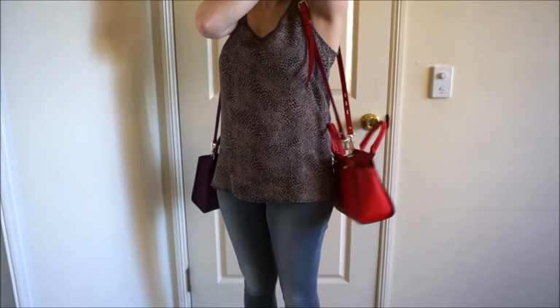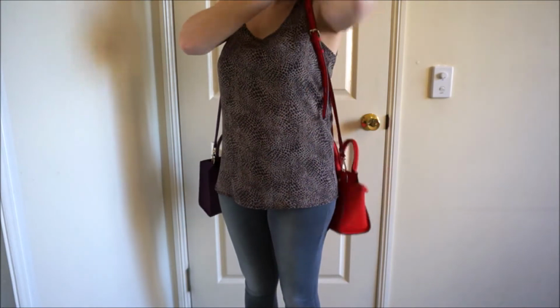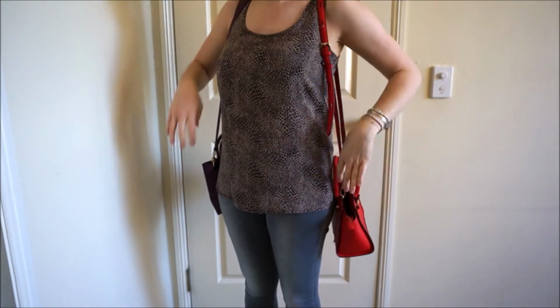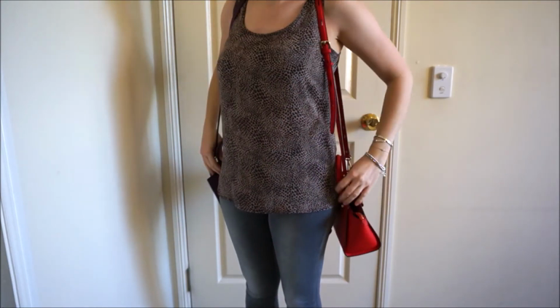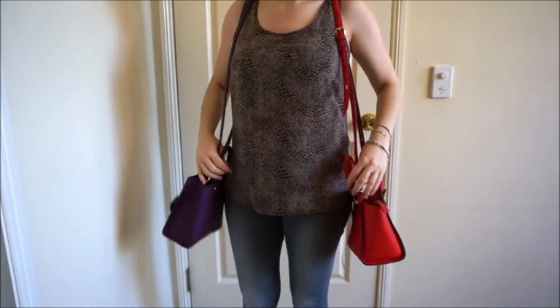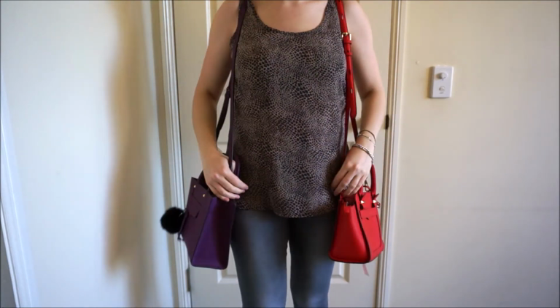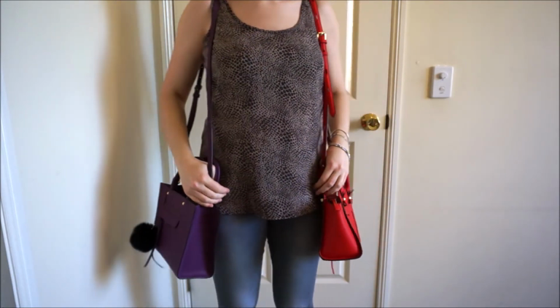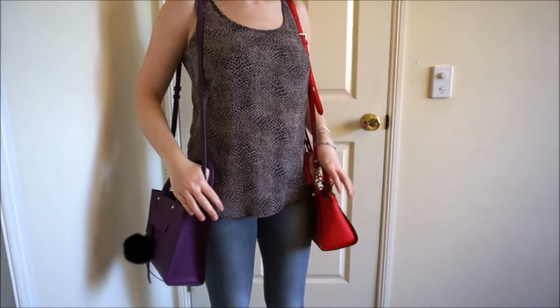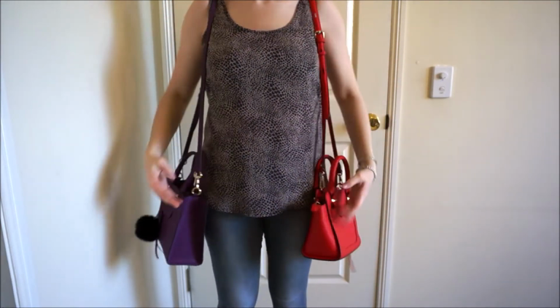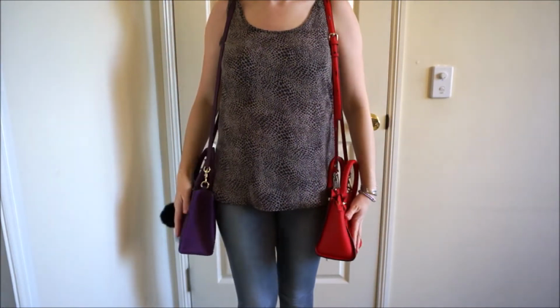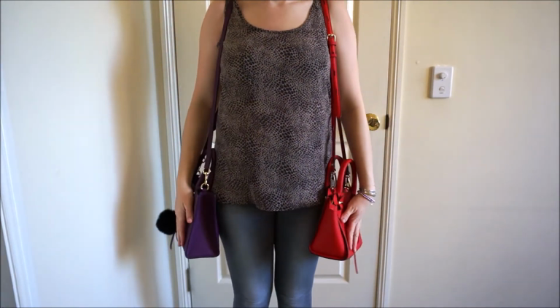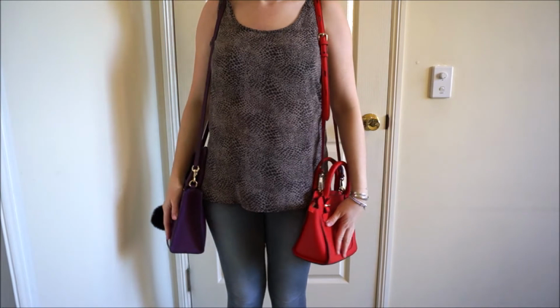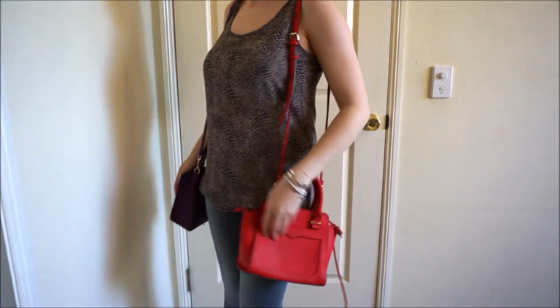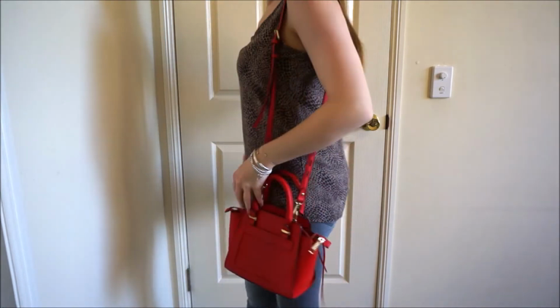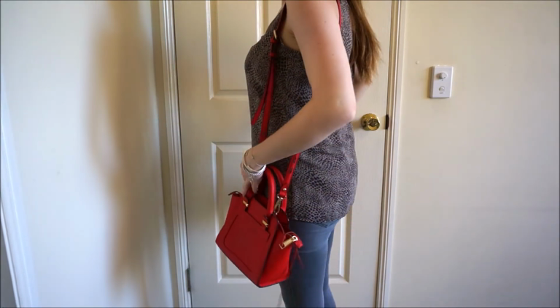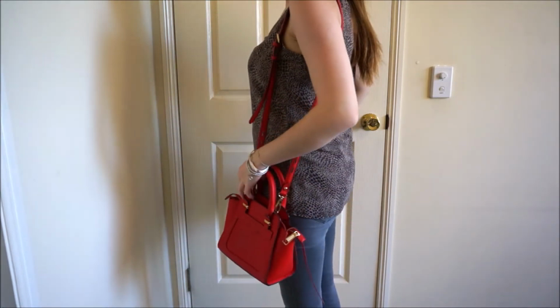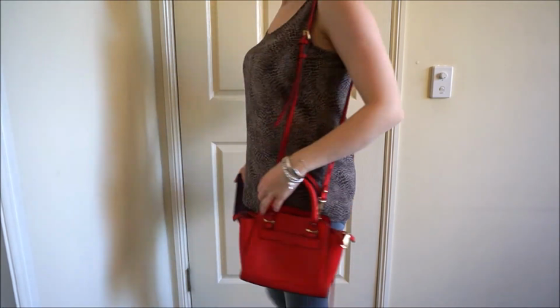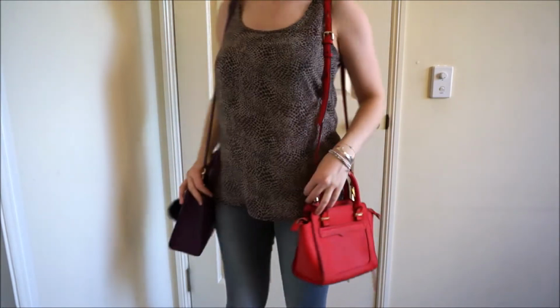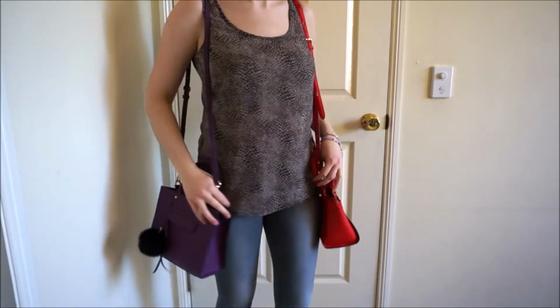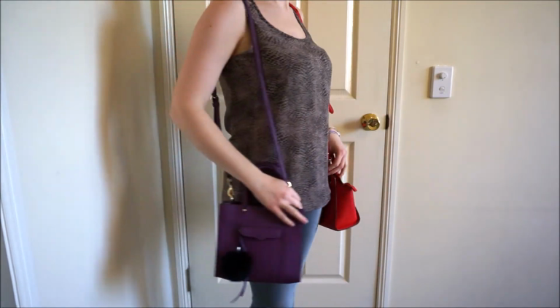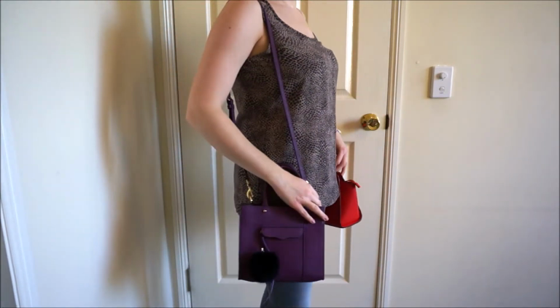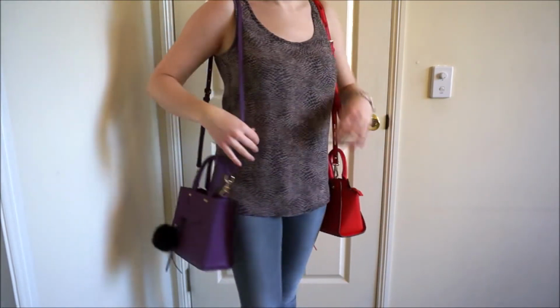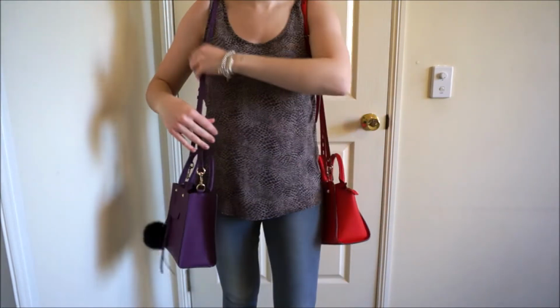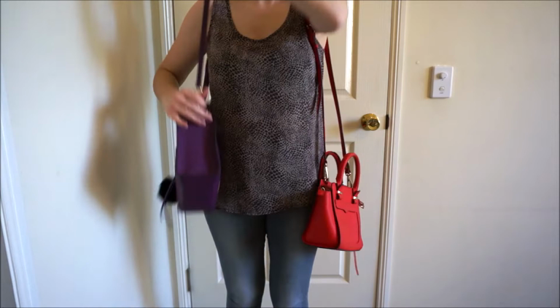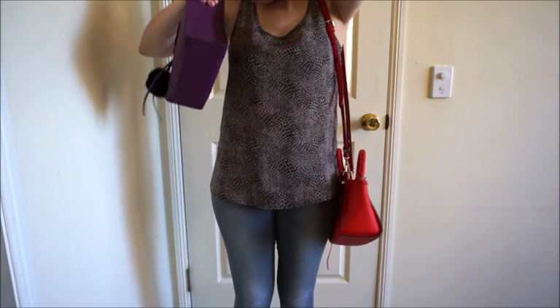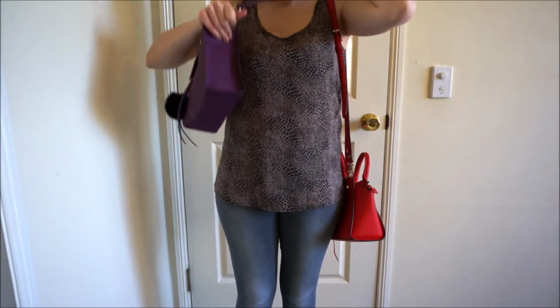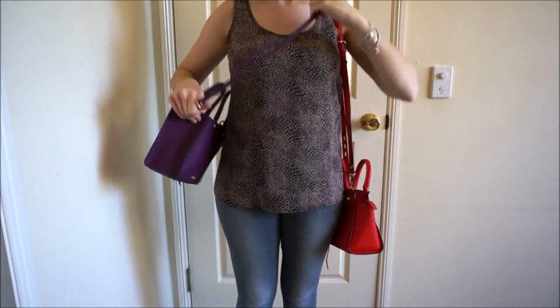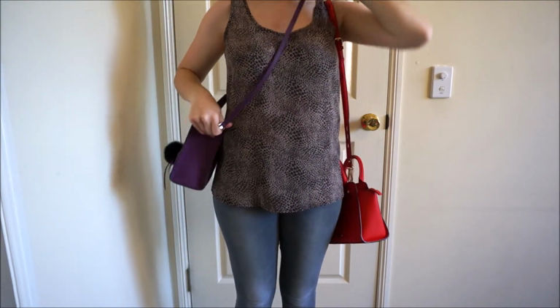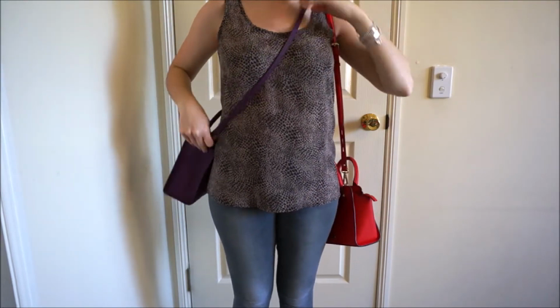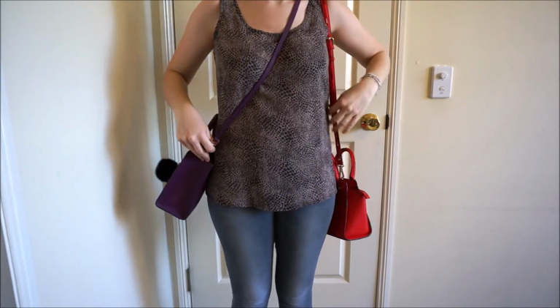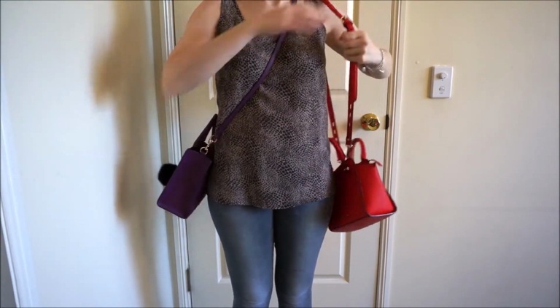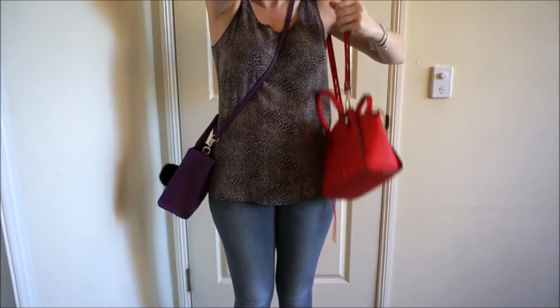This is what they look like when worn crossbody.